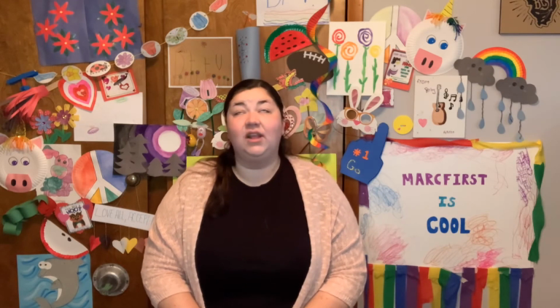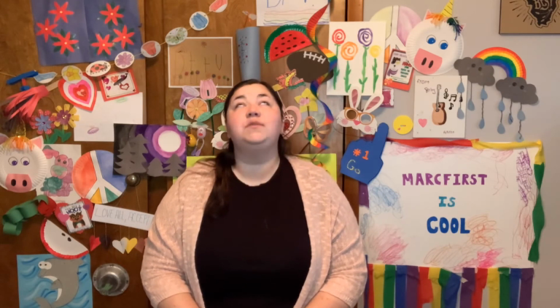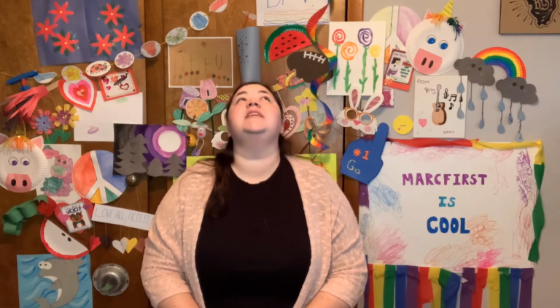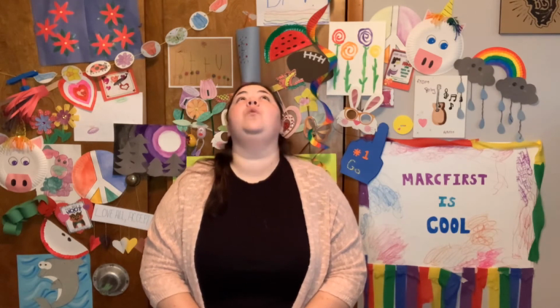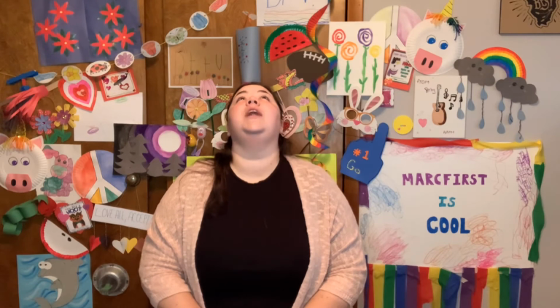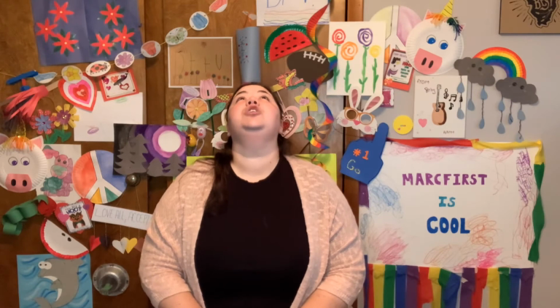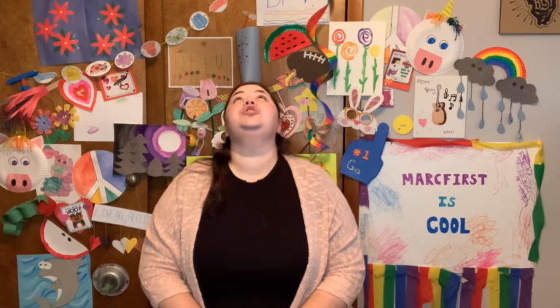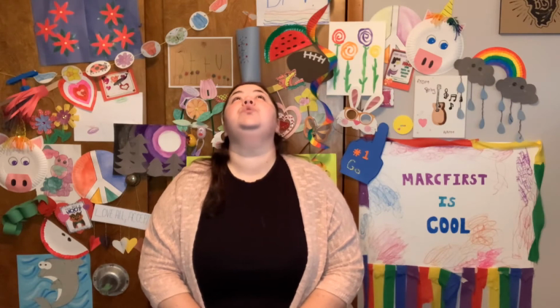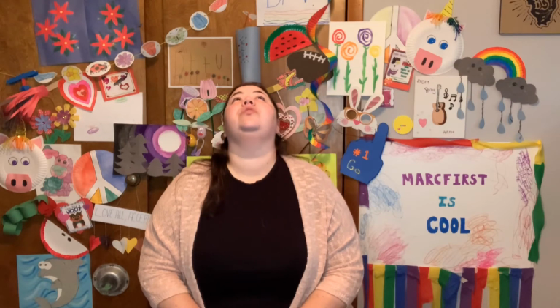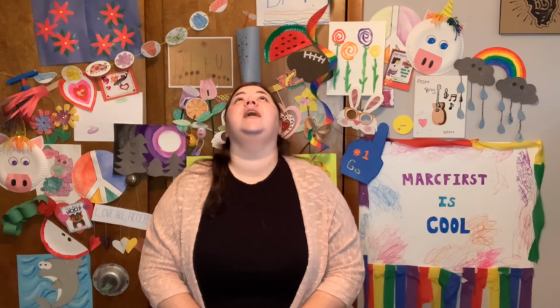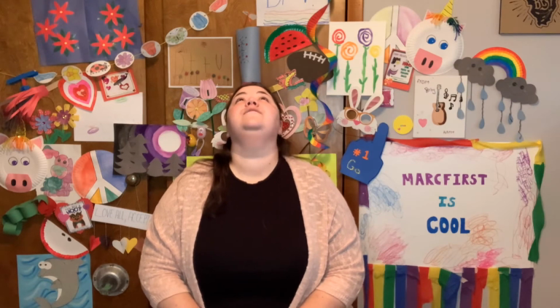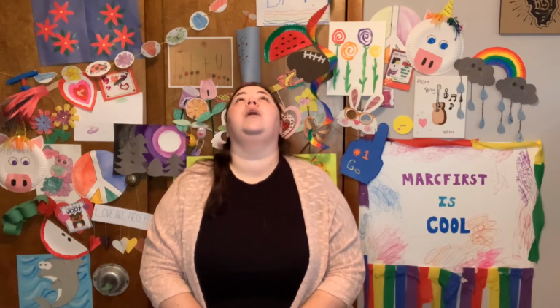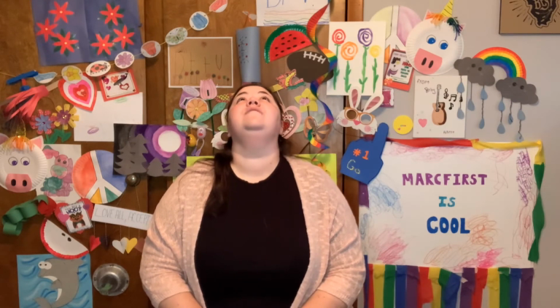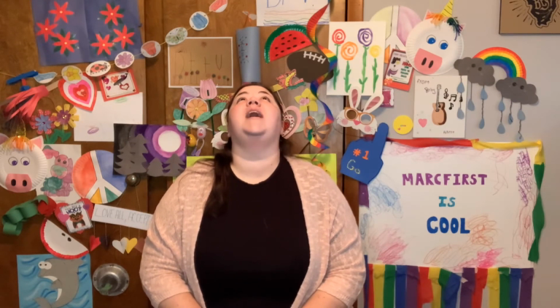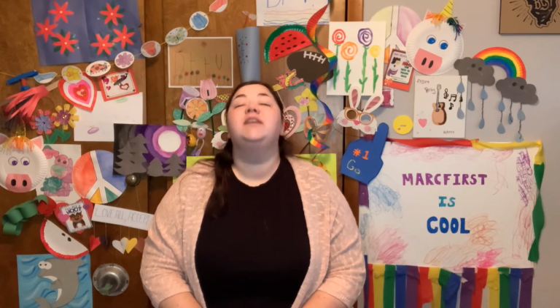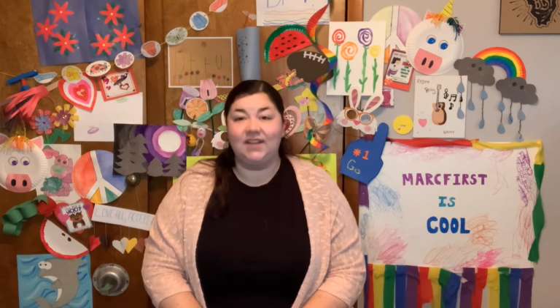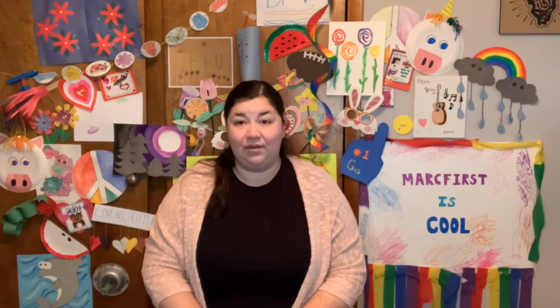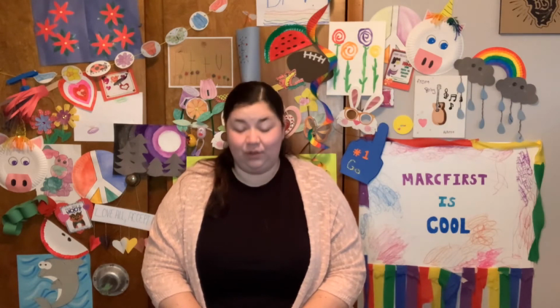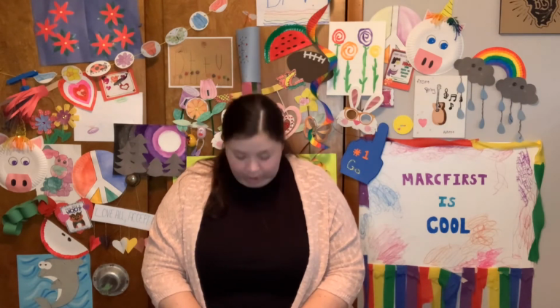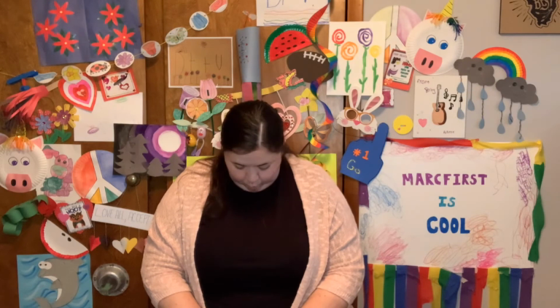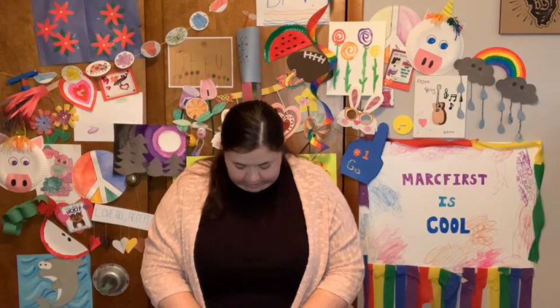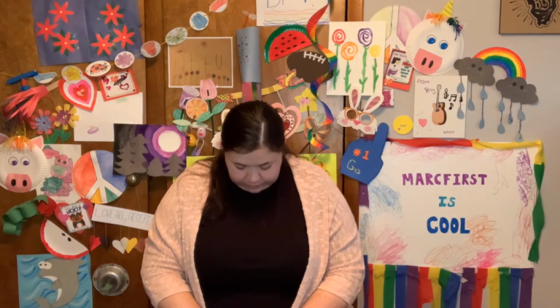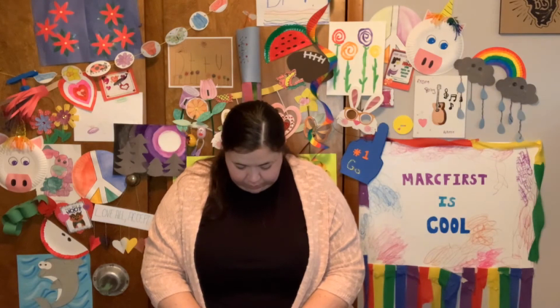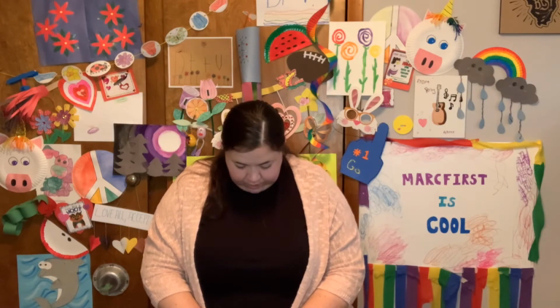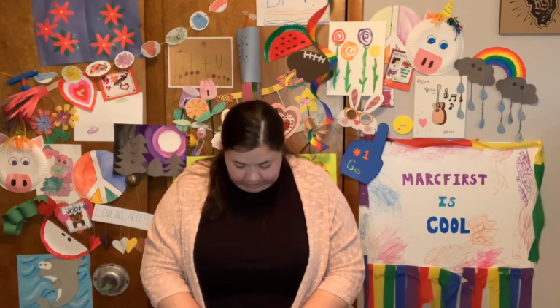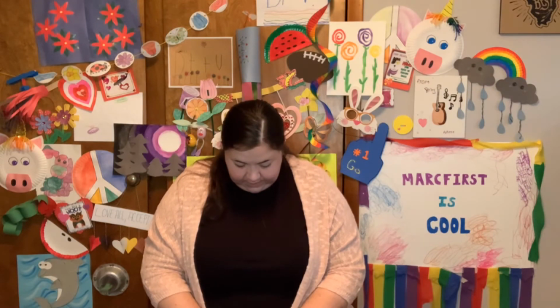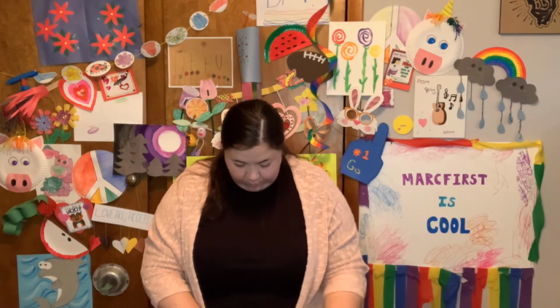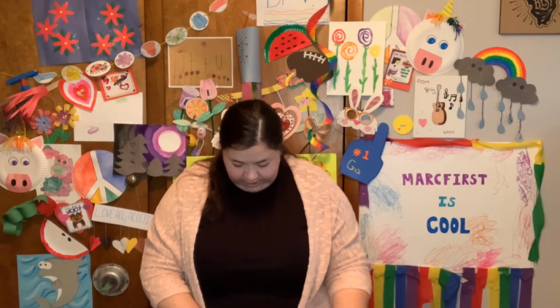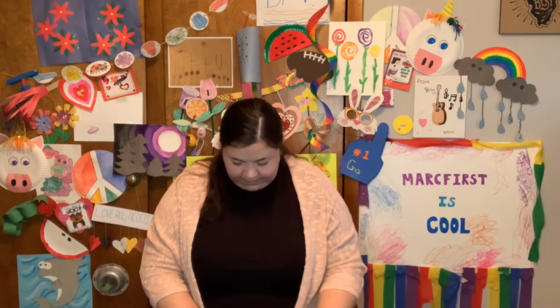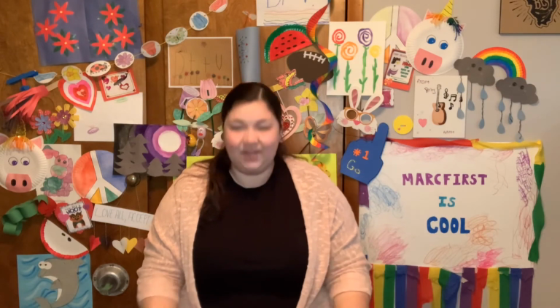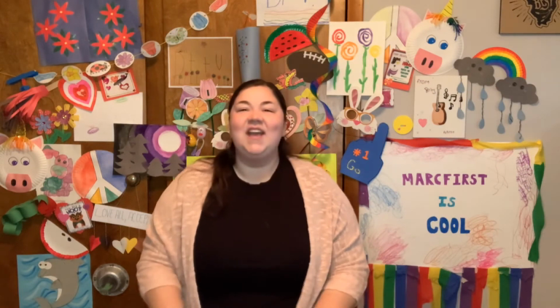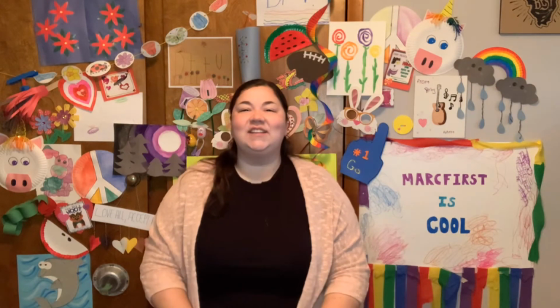All right, look up to the ceiling. 1, 2, 3, 4, 5. Now down to the floor. 1, 2, 3, 4, 5. Excellent.